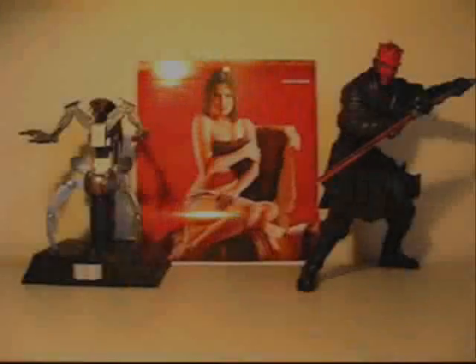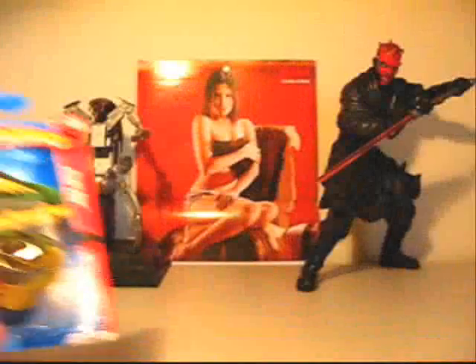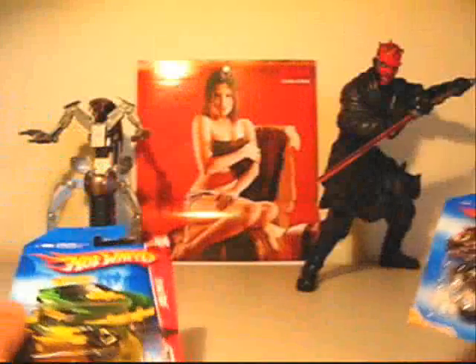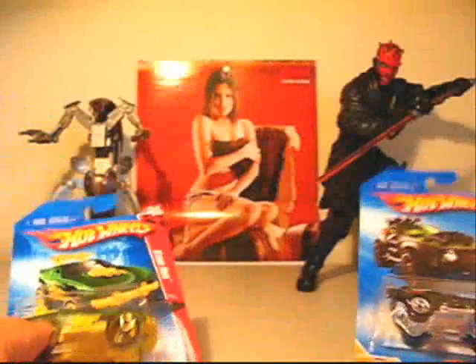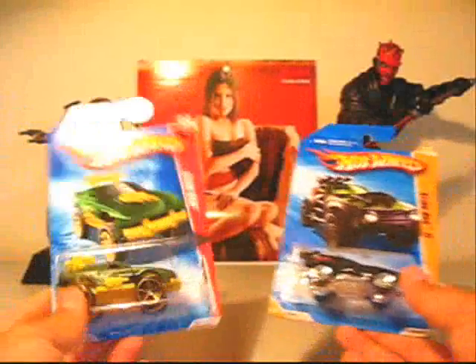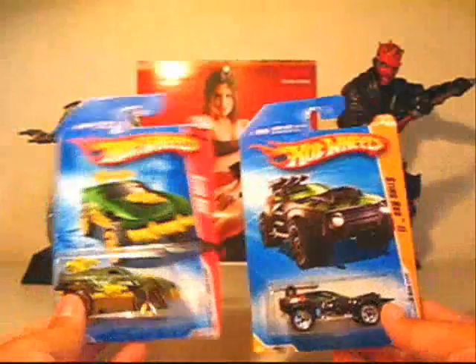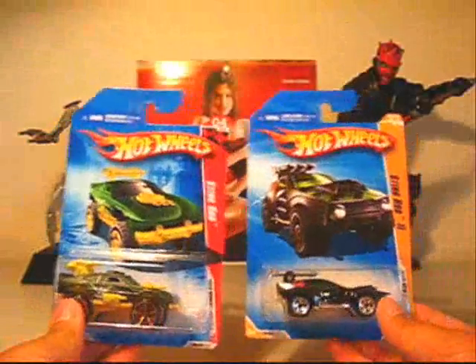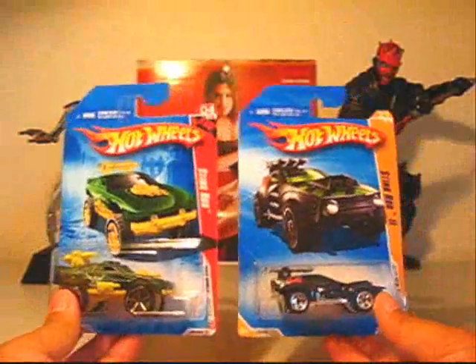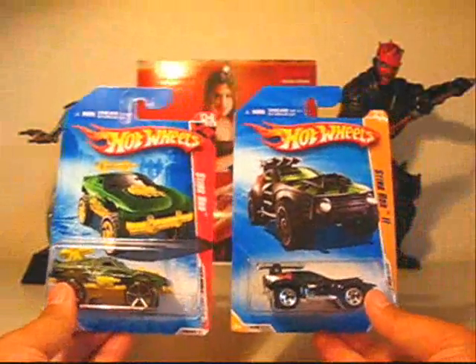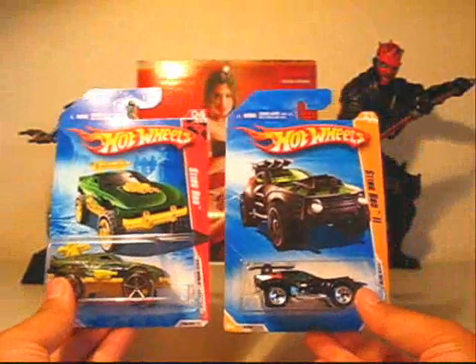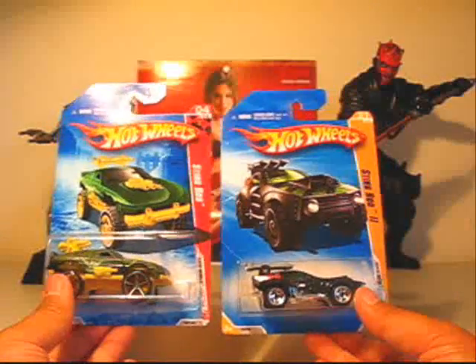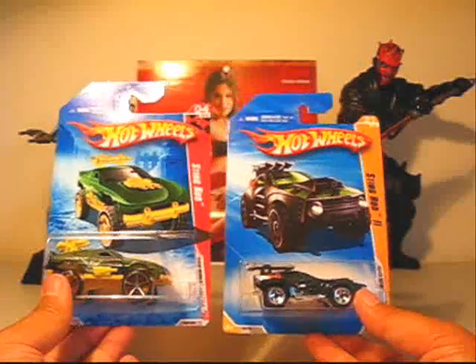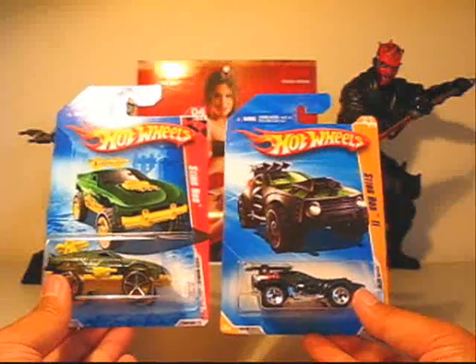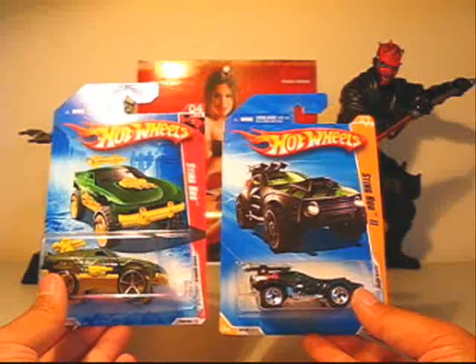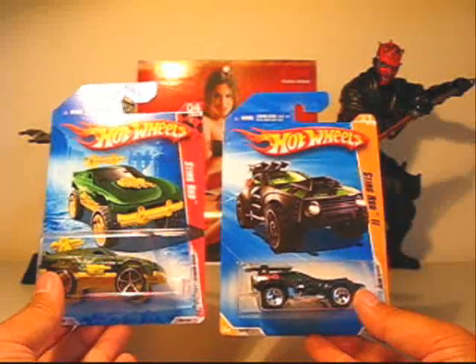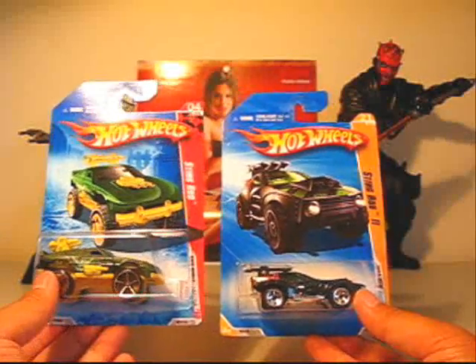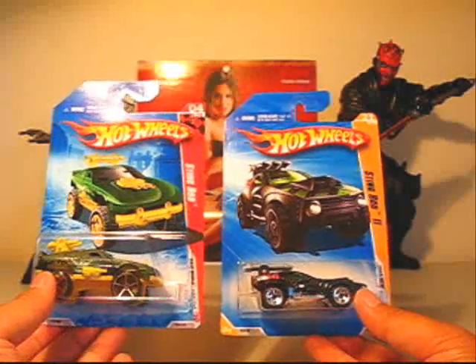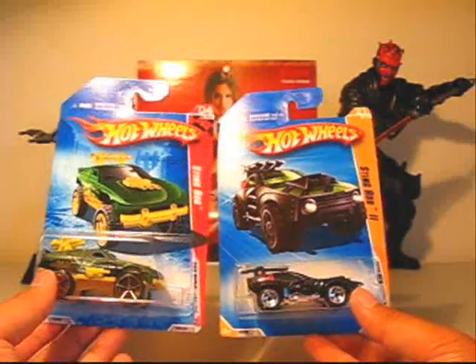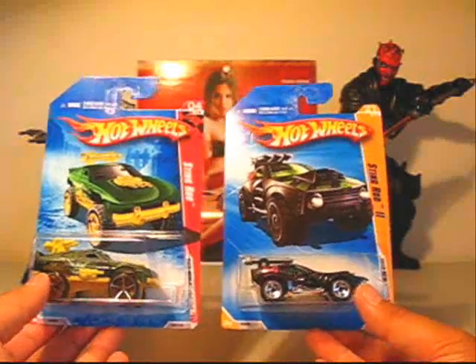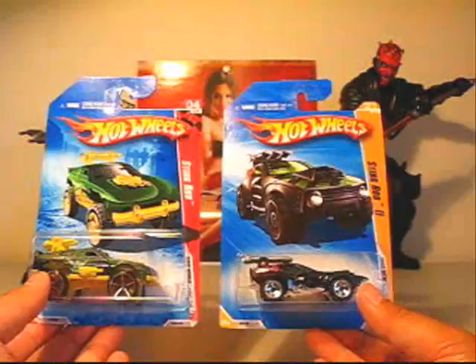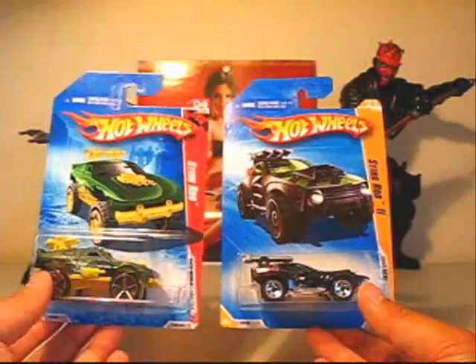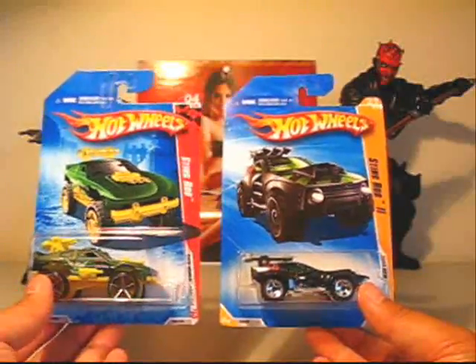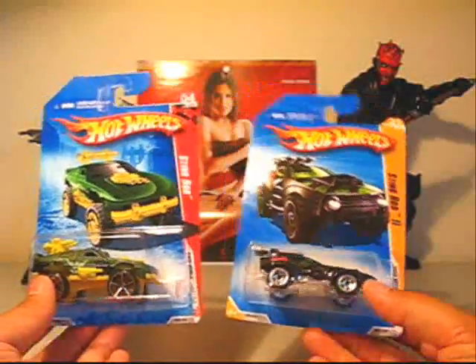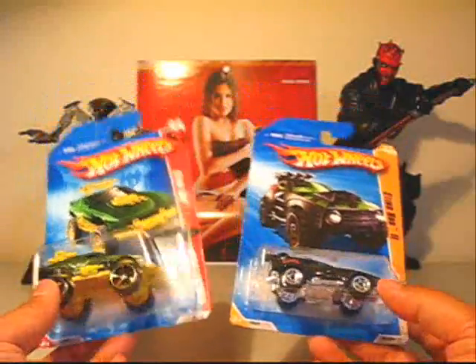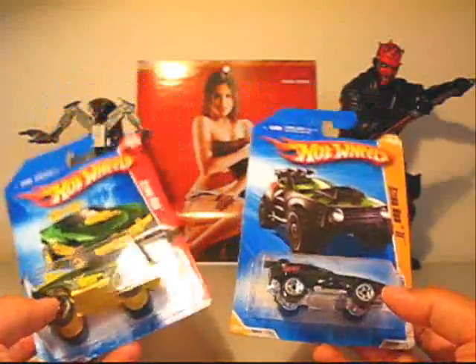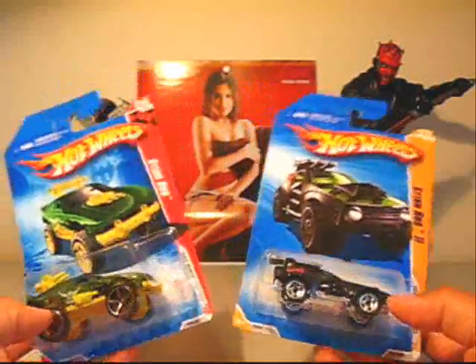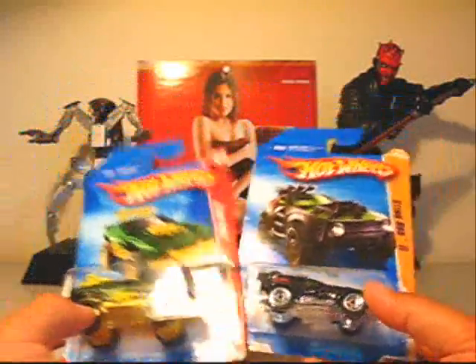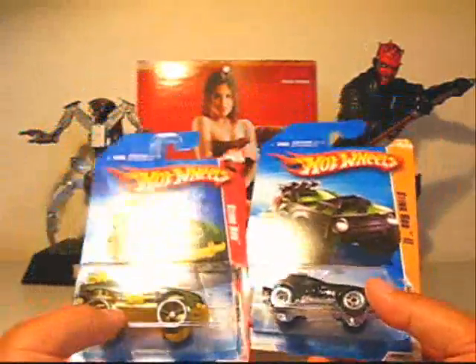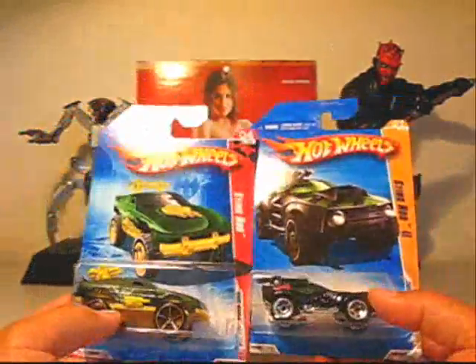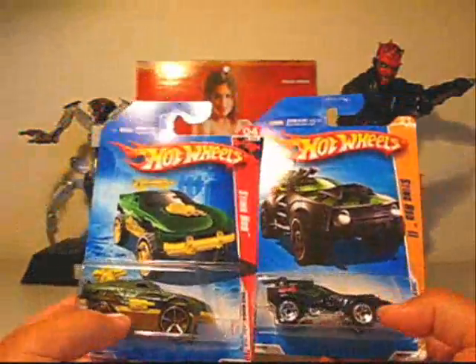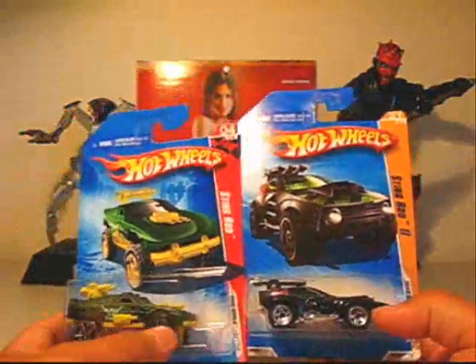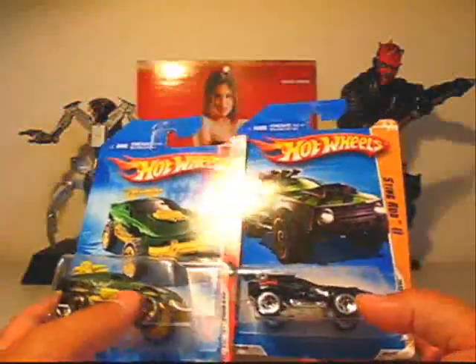What's up Hot Wheels fans? Today I'm doing a double review of the Hot Wheels Stingrod and the Stingrod 2. Let me get these open and I'll give you a closer look.